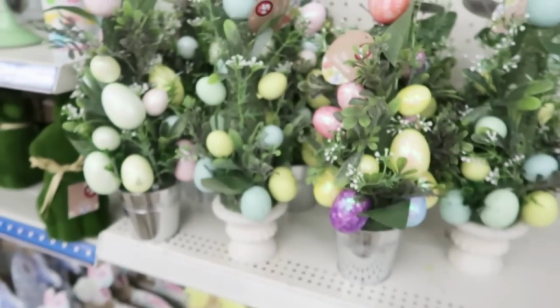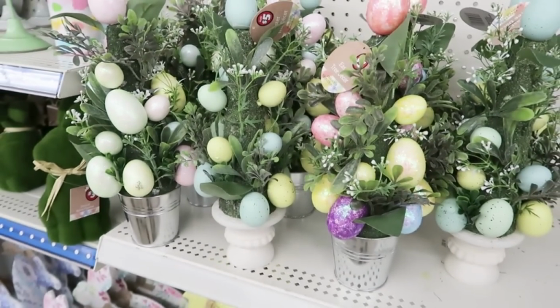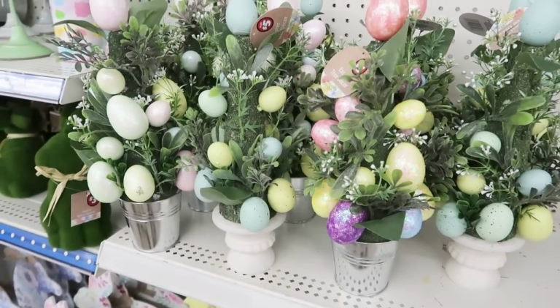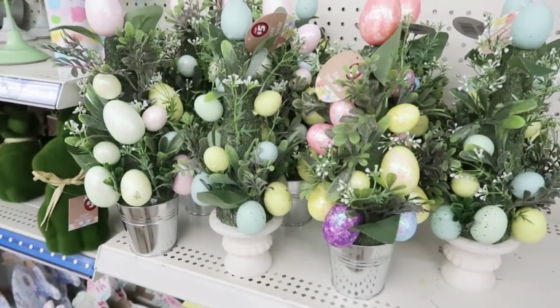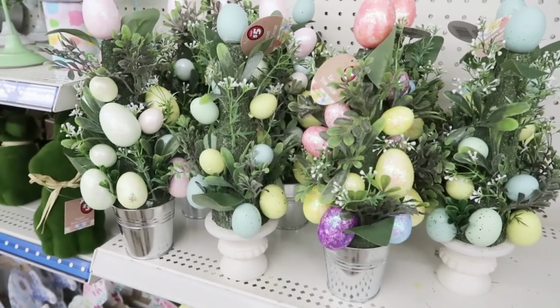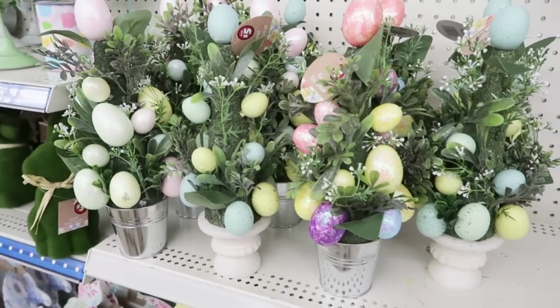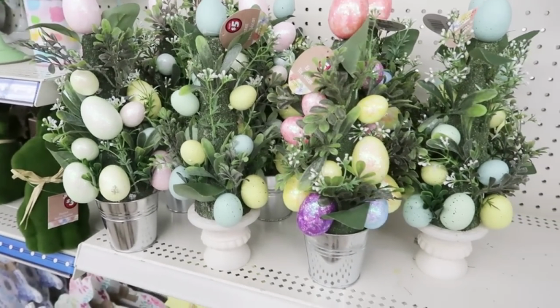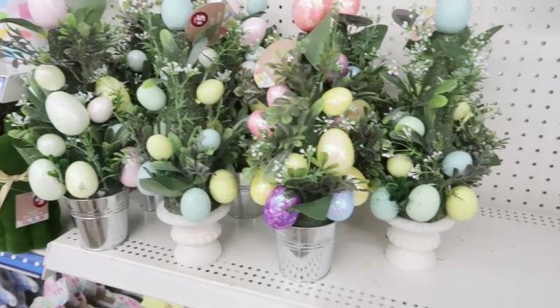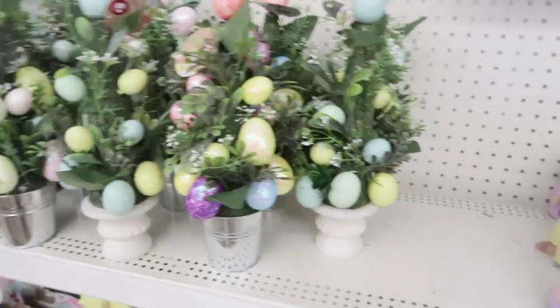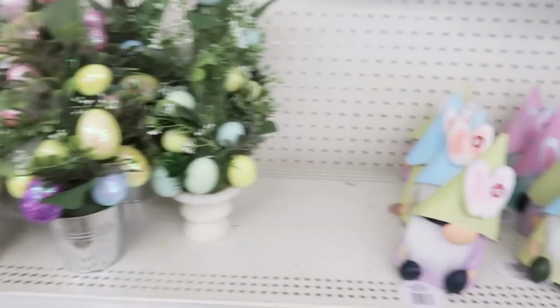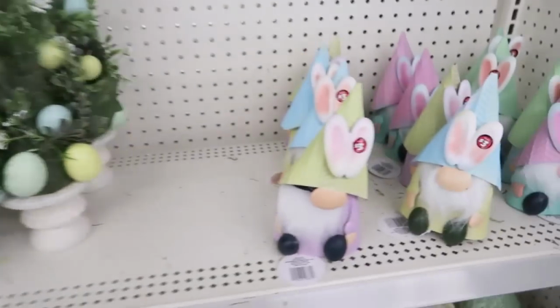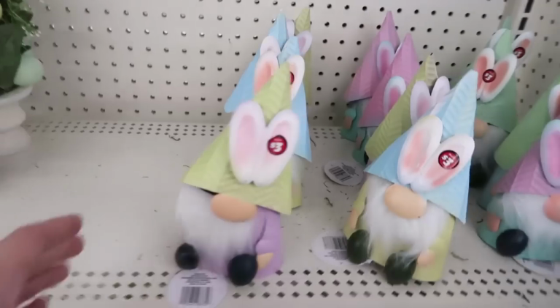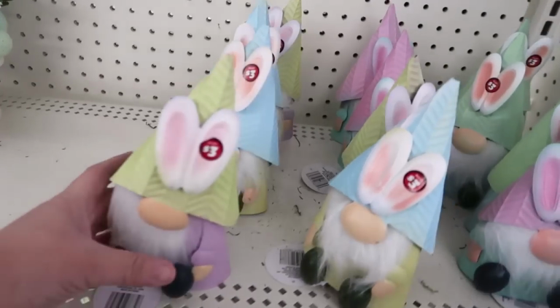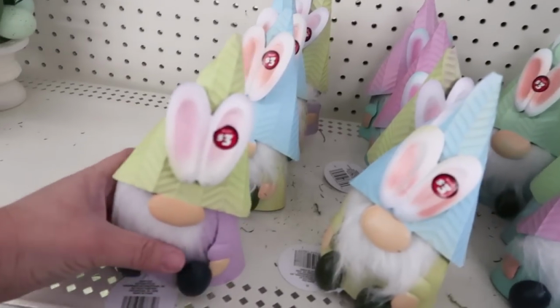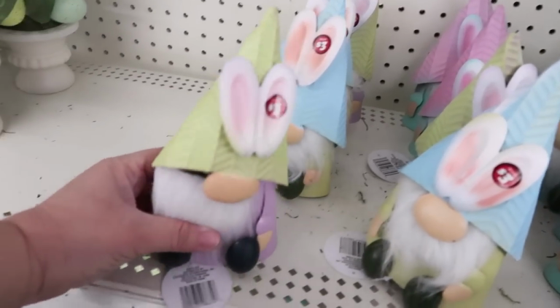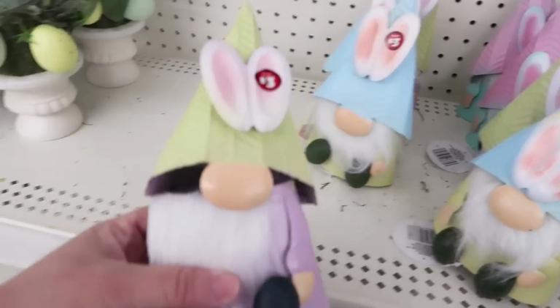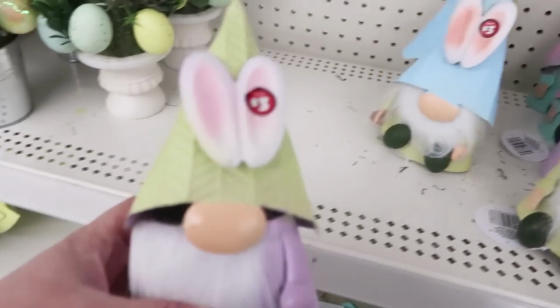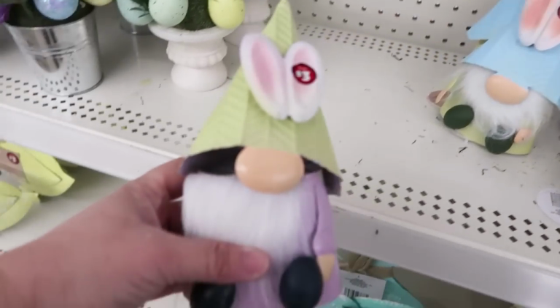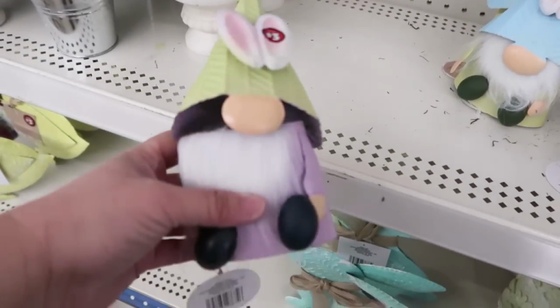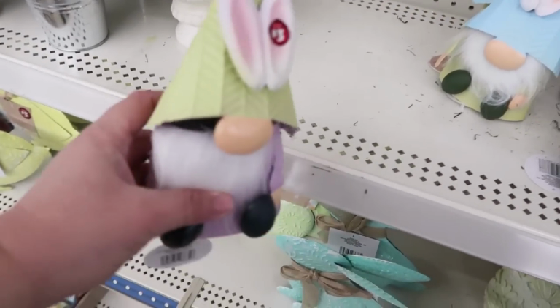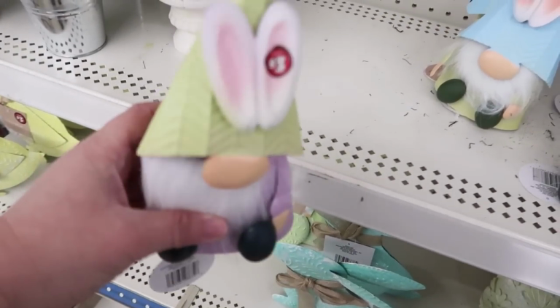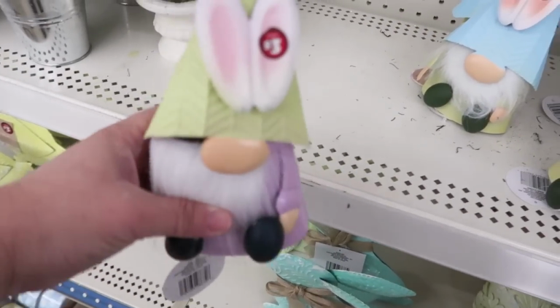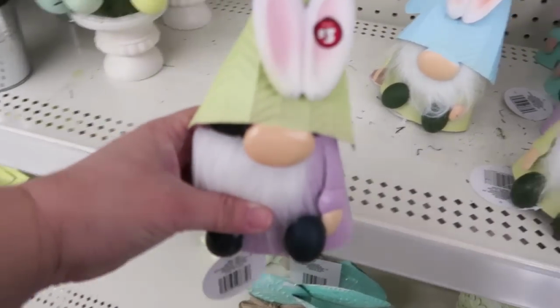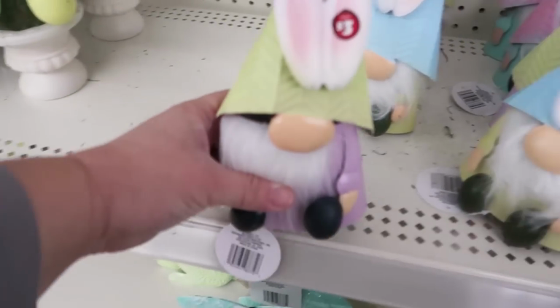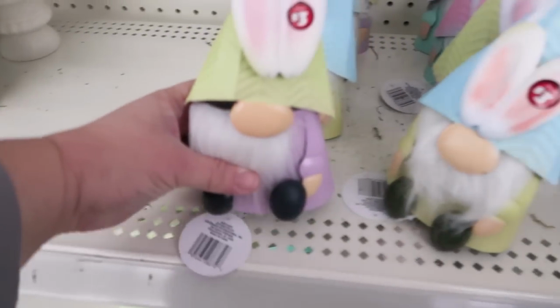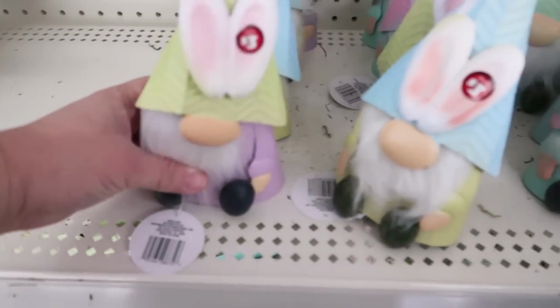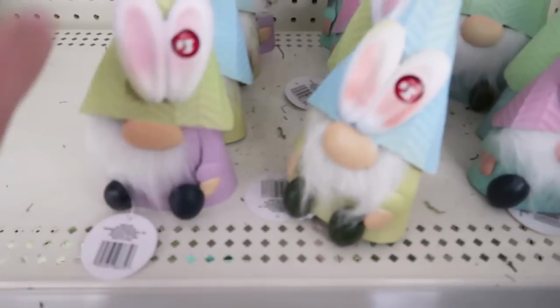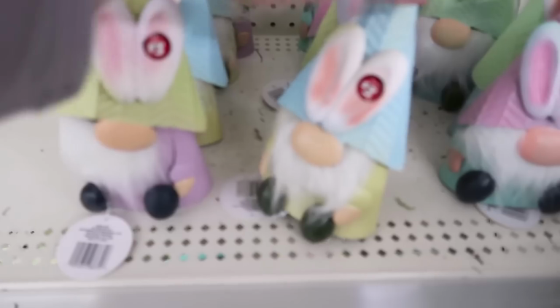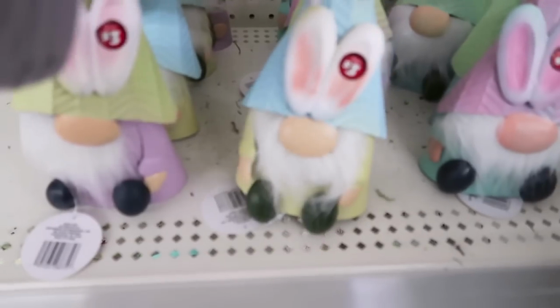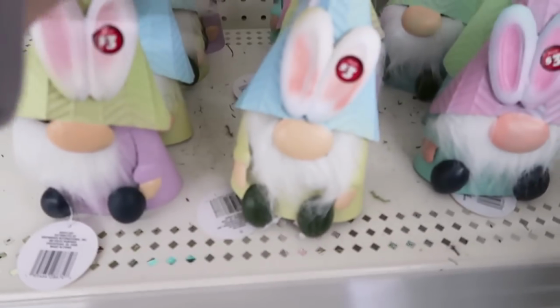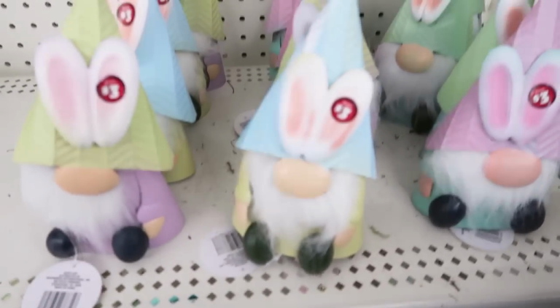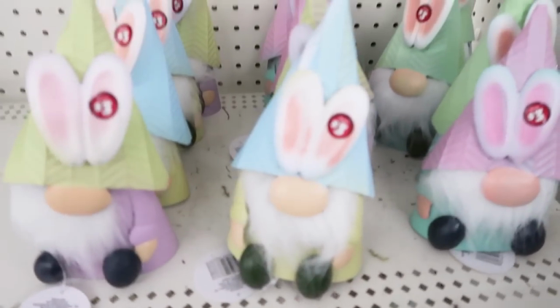These are pretty. I've said it before on my channel — I'm not a big fan of gnomes, but I know there's a big market for it. So I'm going to show that for all my friends that like gnomes.